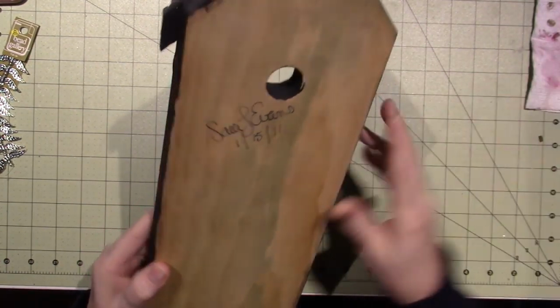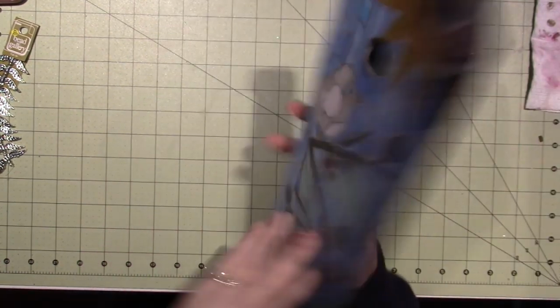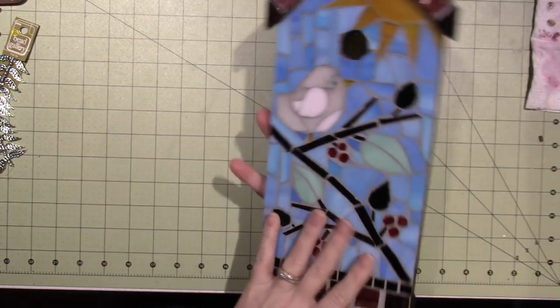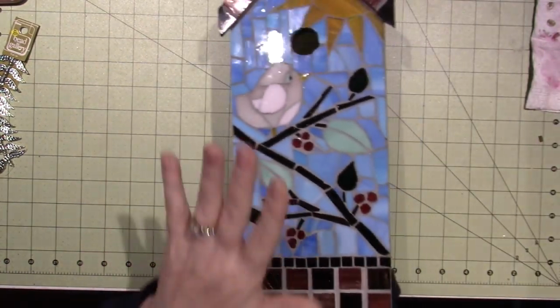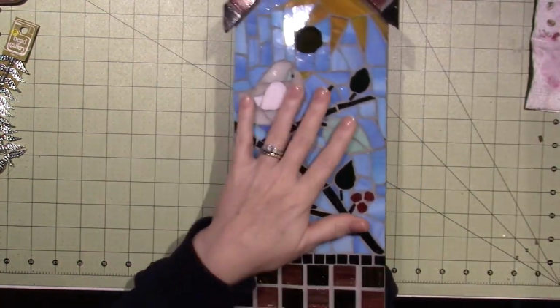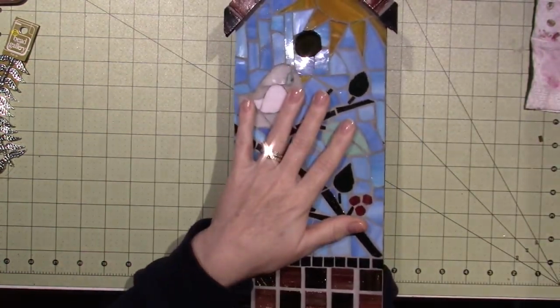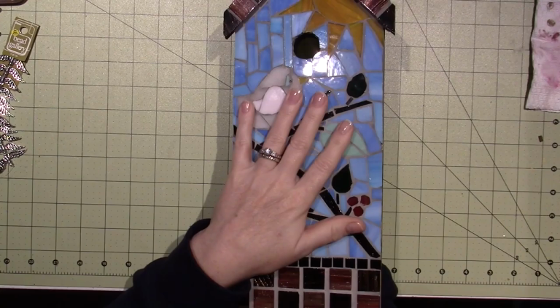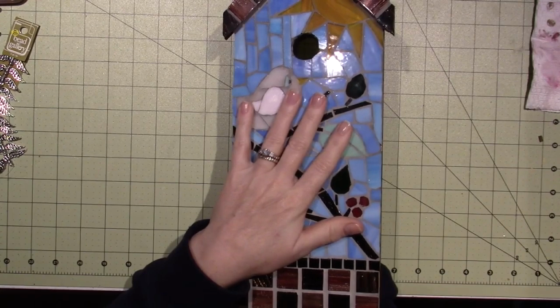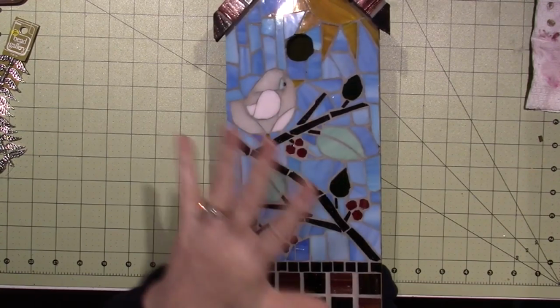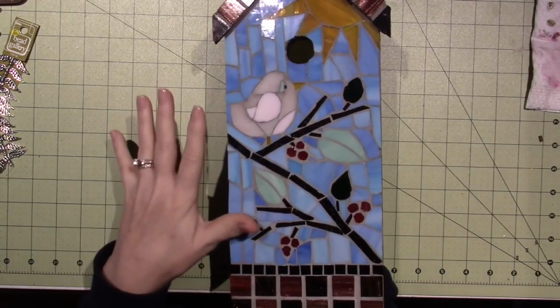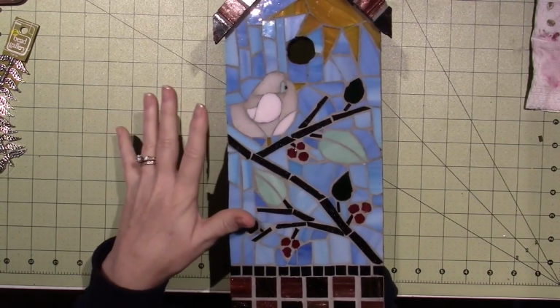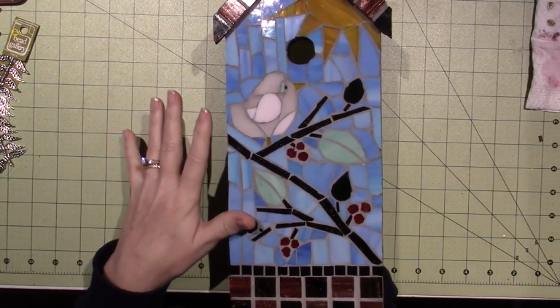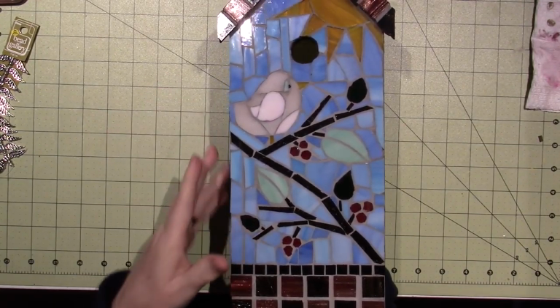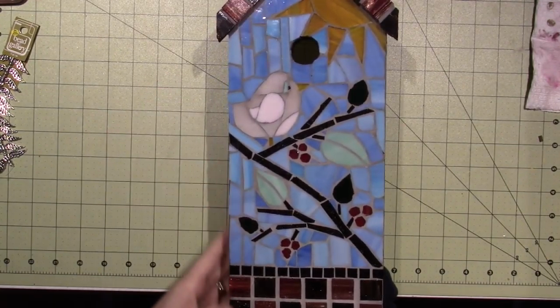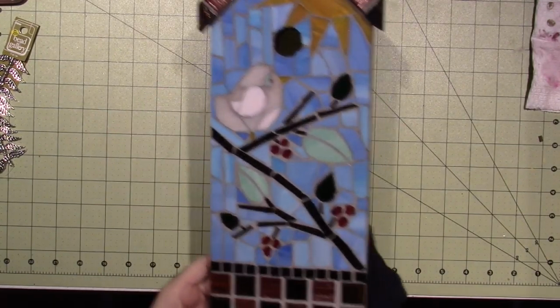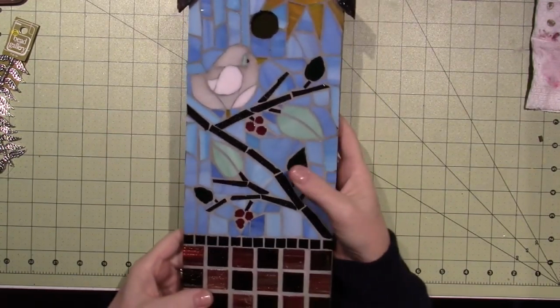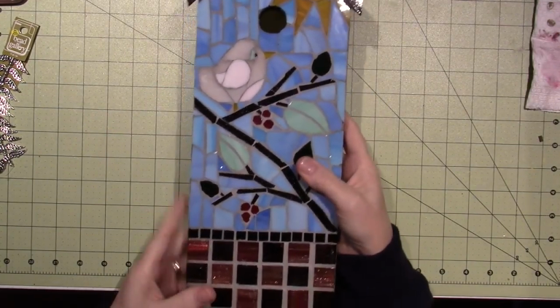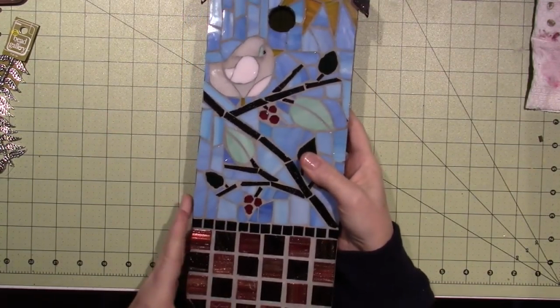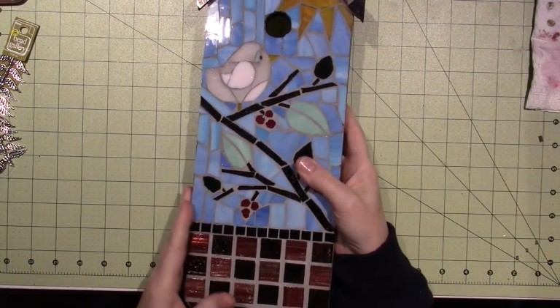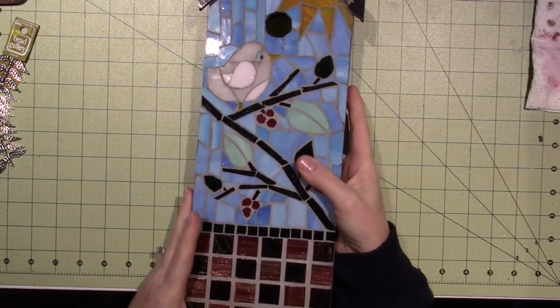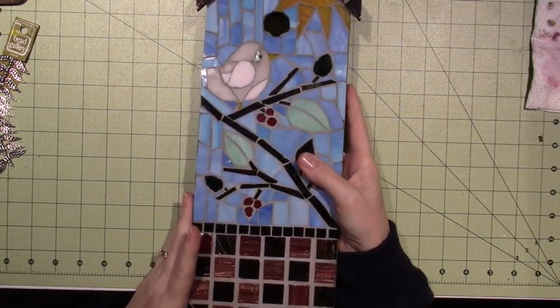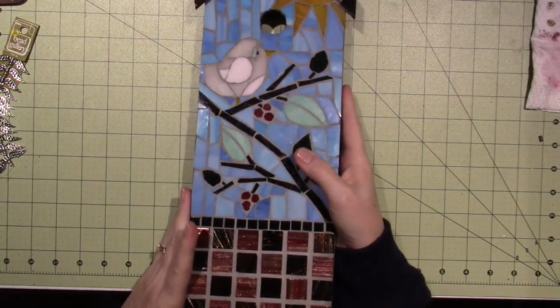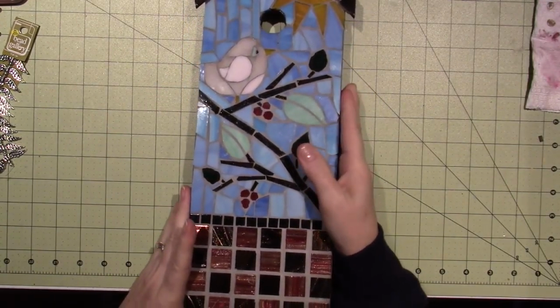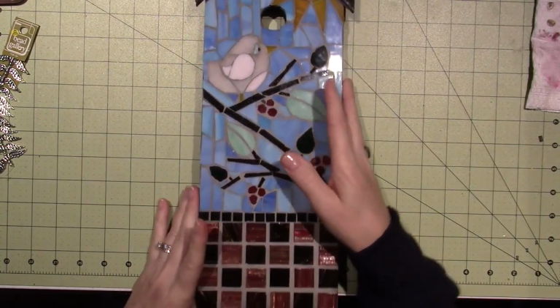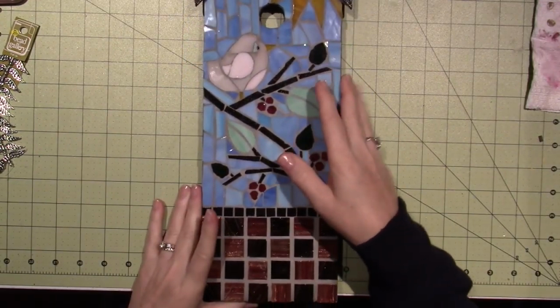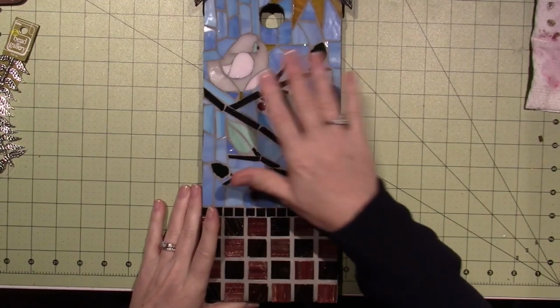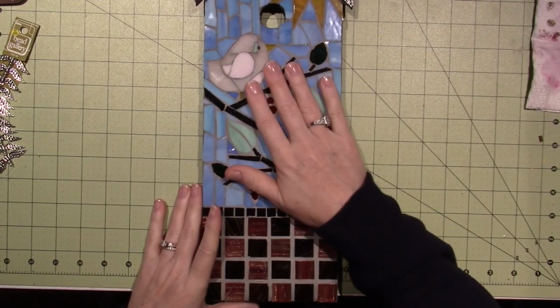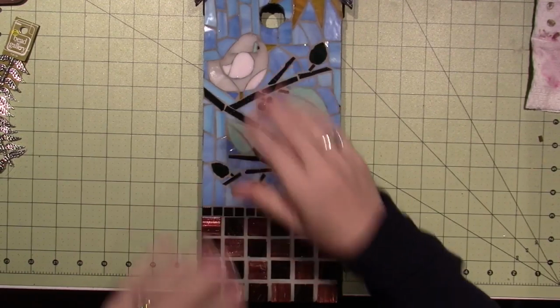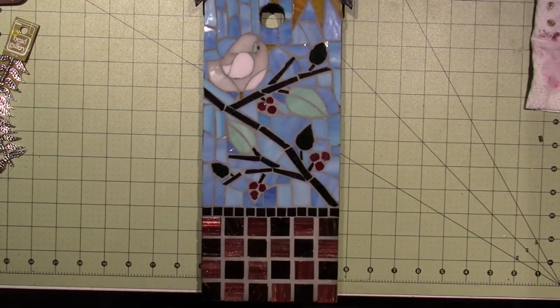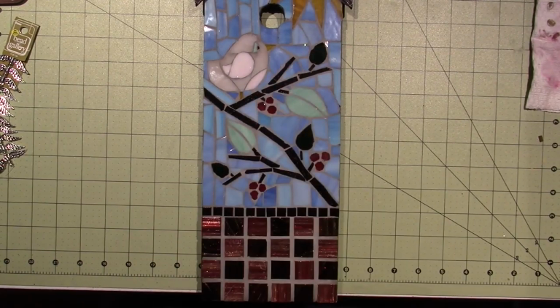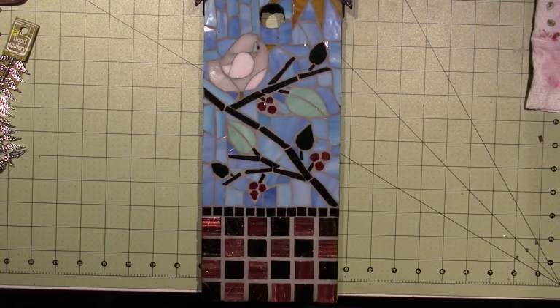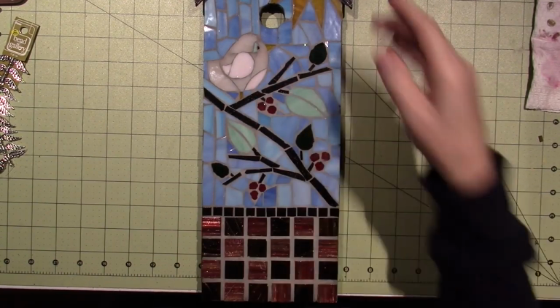I have always loved stained glass and mosaics, so anyway, these were my attempts at mosaics.